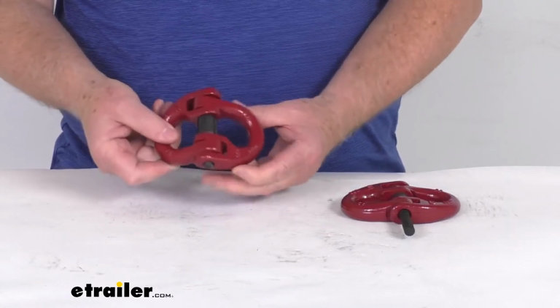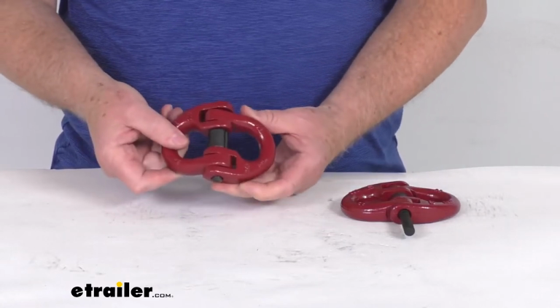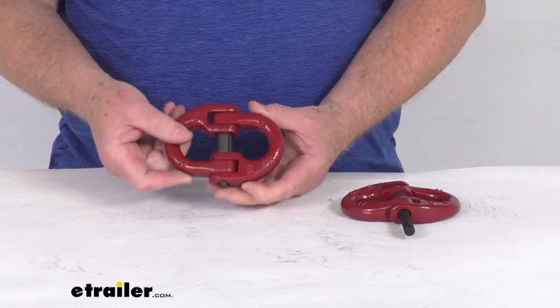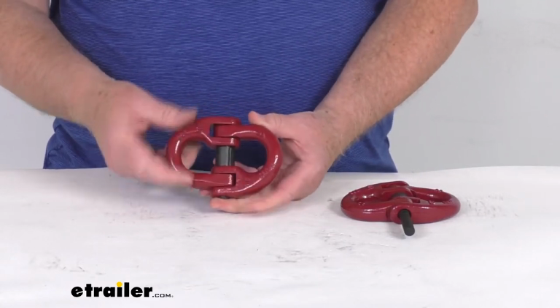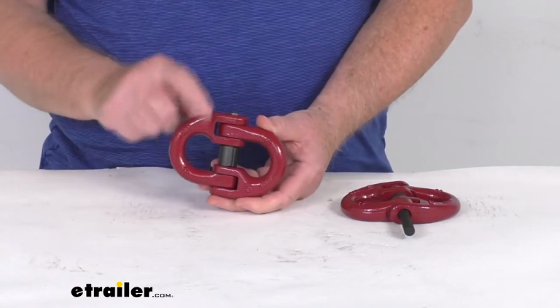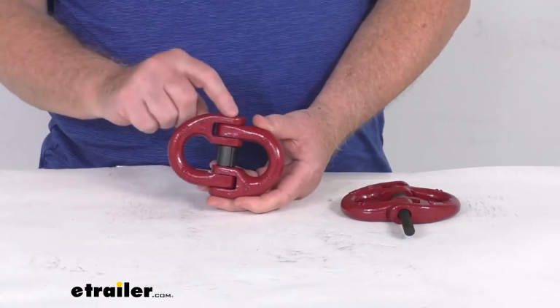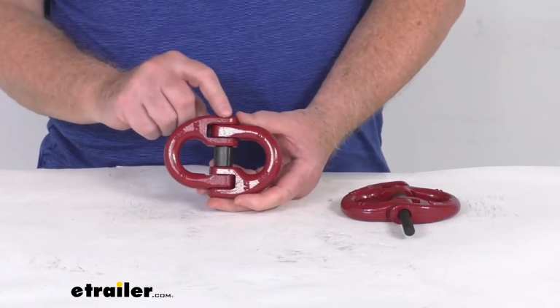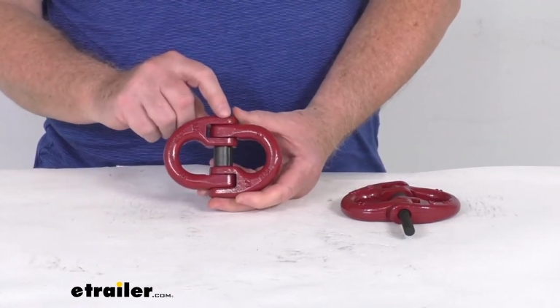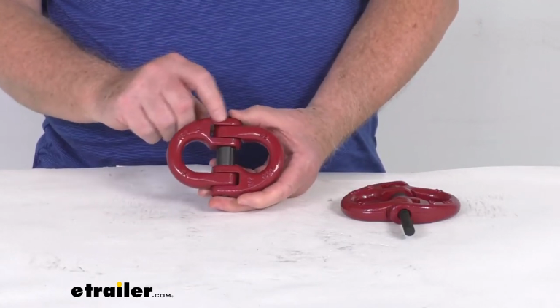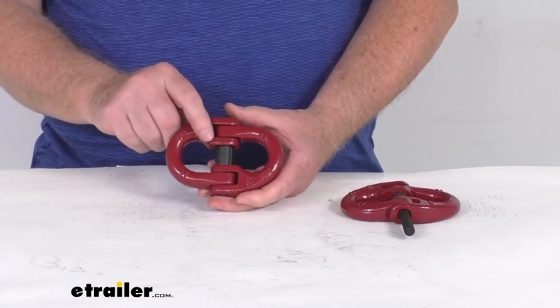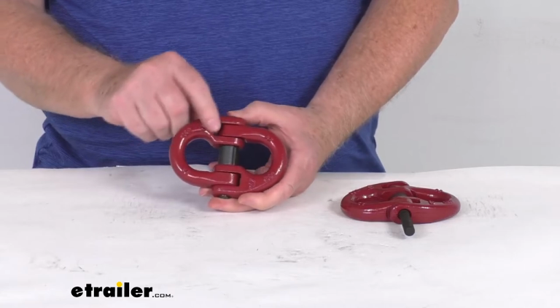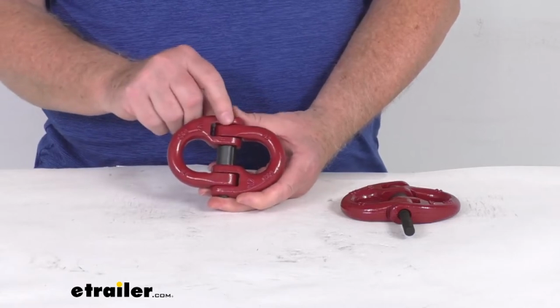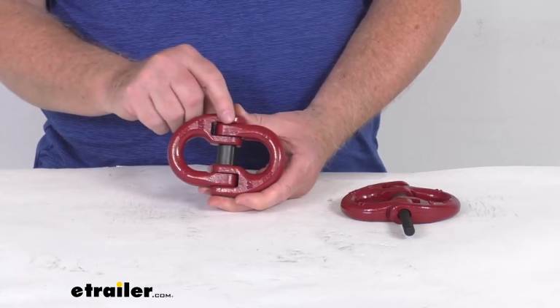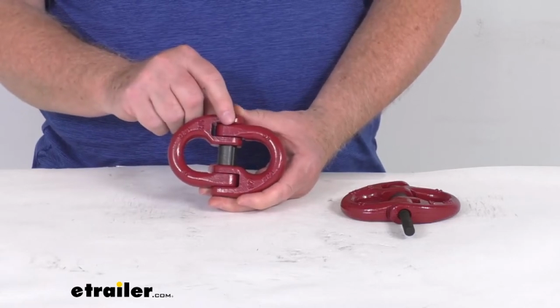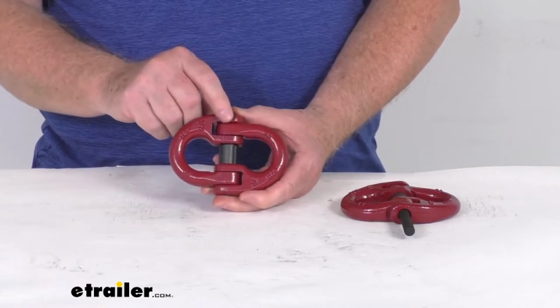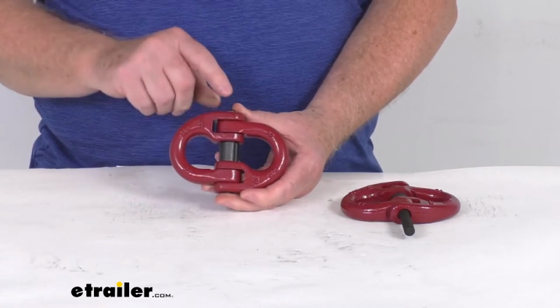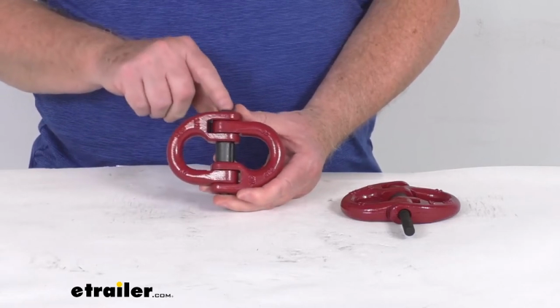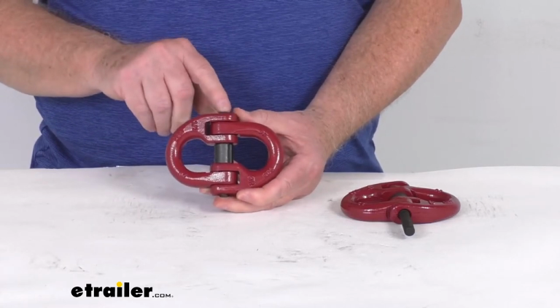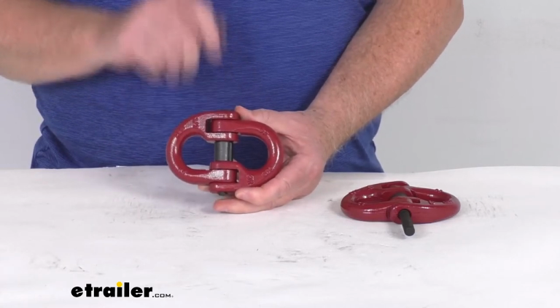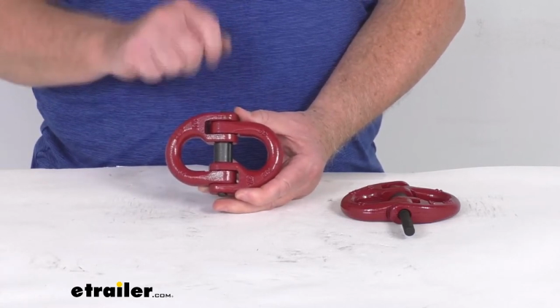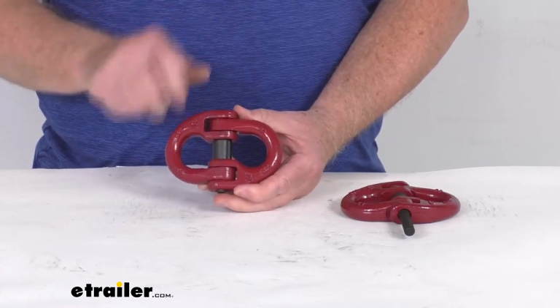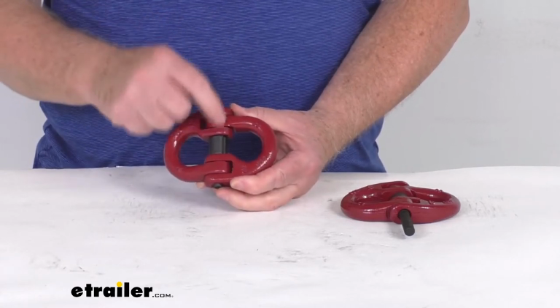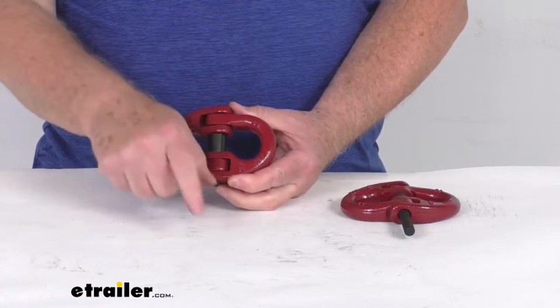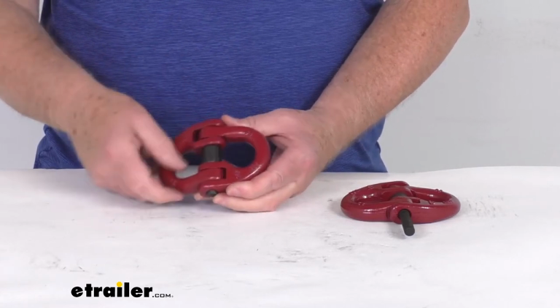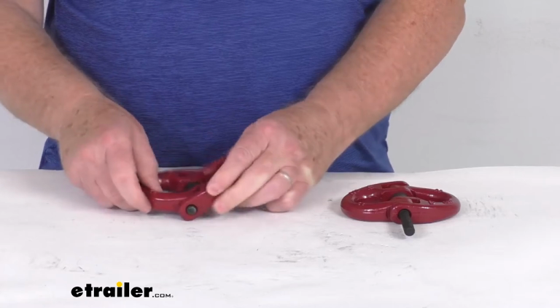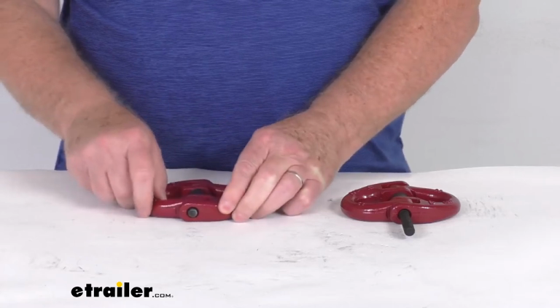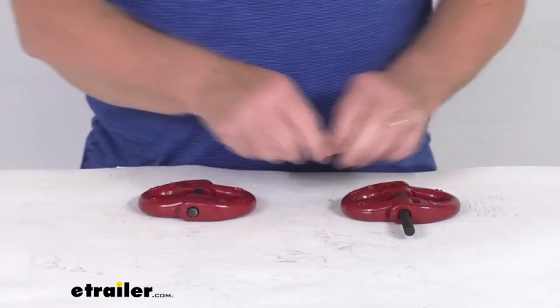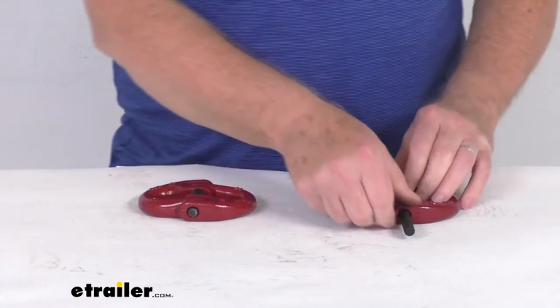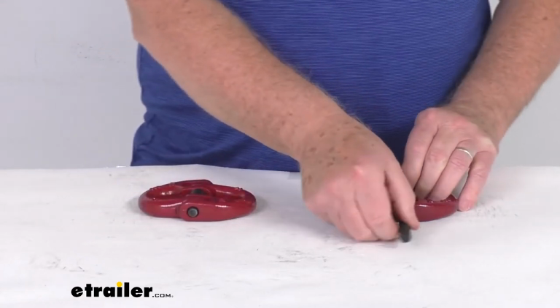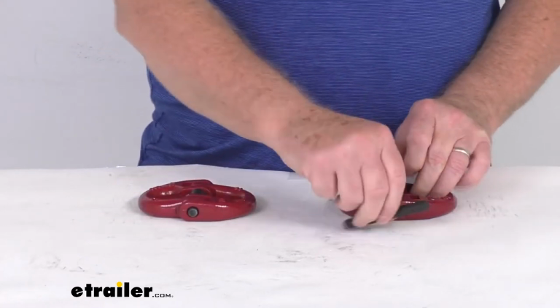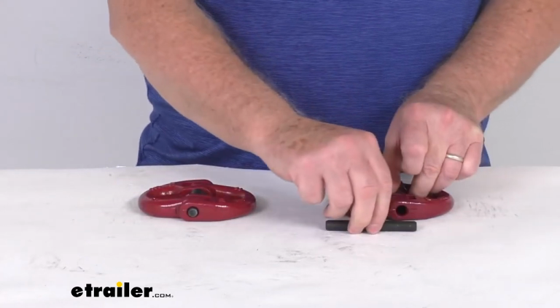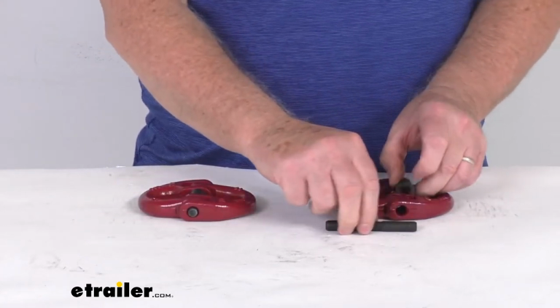One thing to mention: when you need to take this apart, you will require a hammer and a punch. Put the punch on the end, tap with the hammer until it comes all the way through, and then you can release it and take it apart.